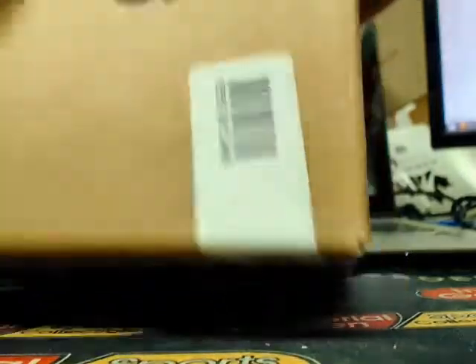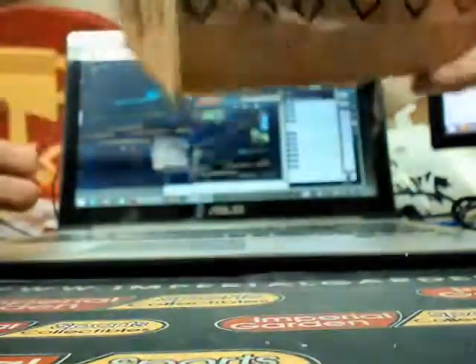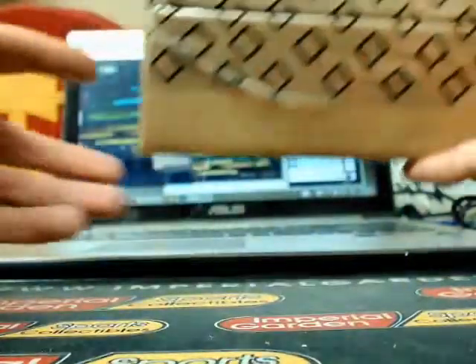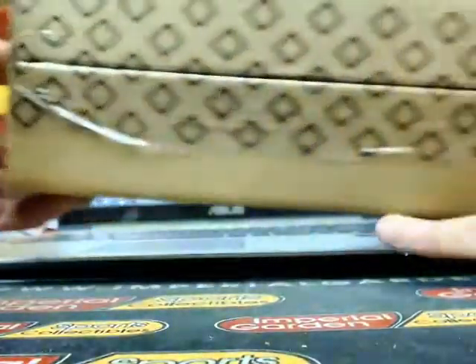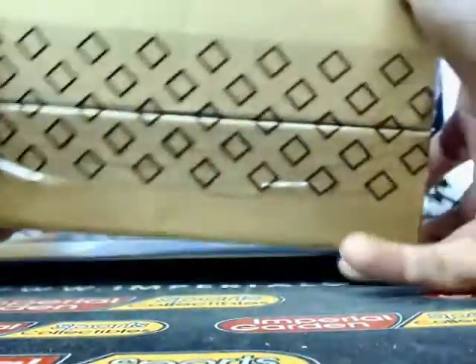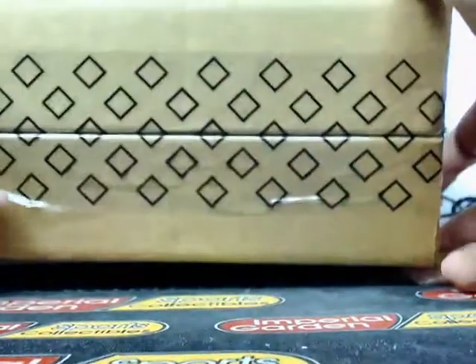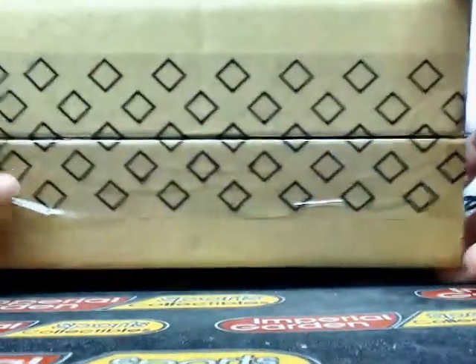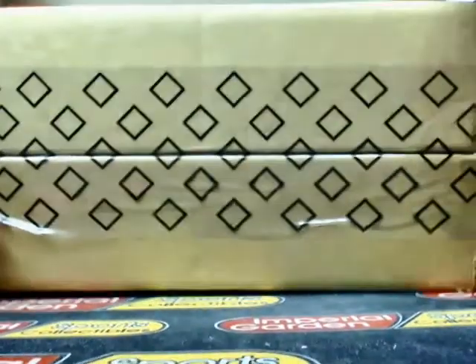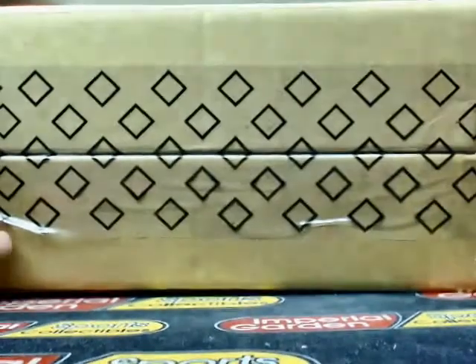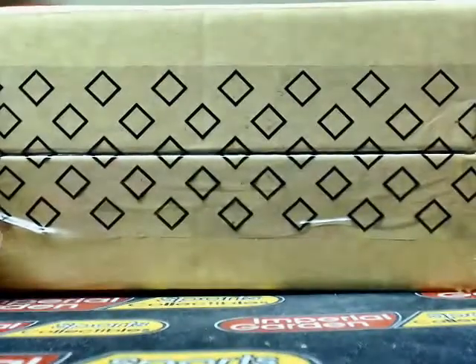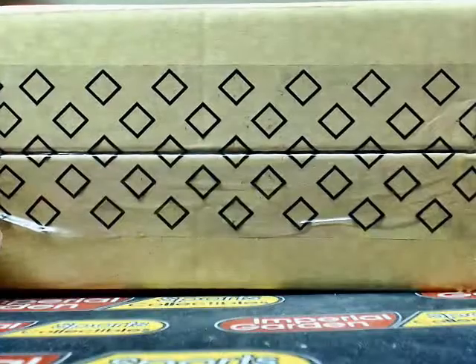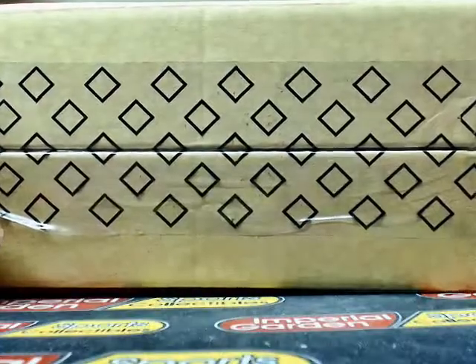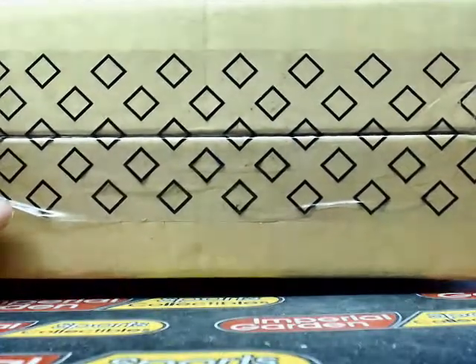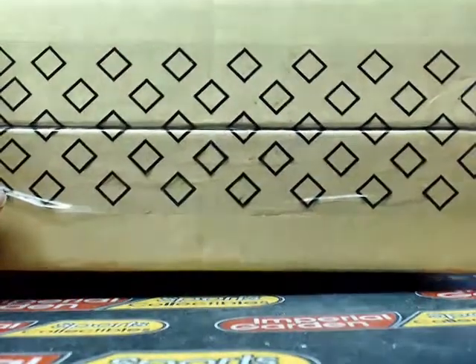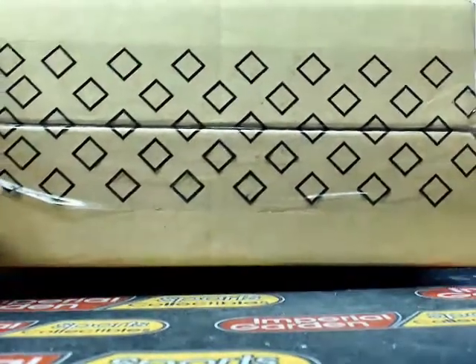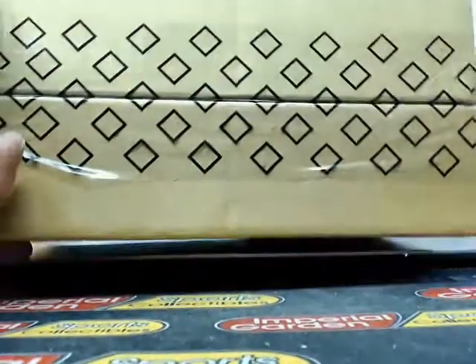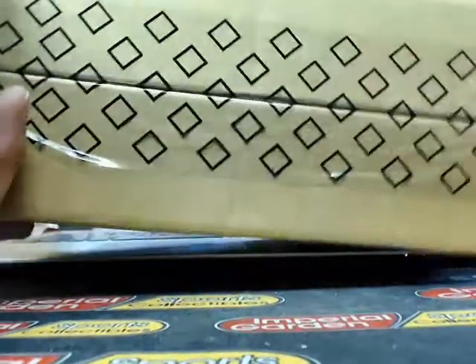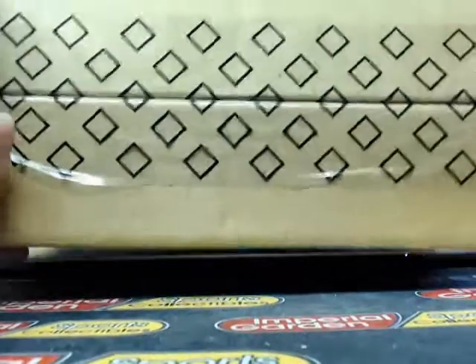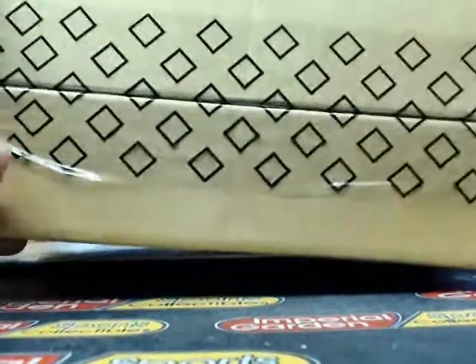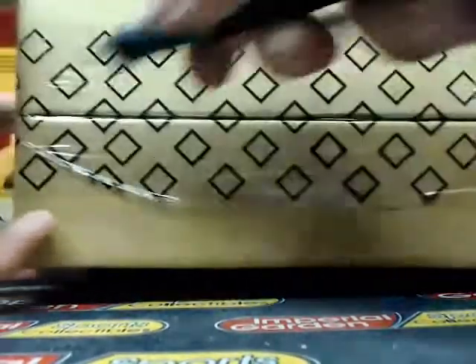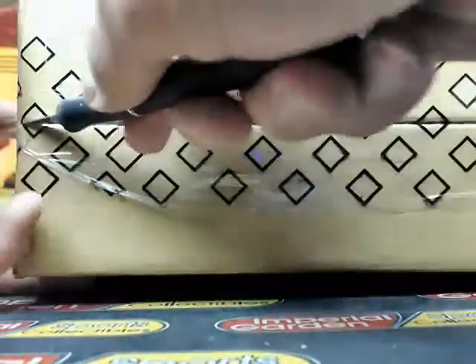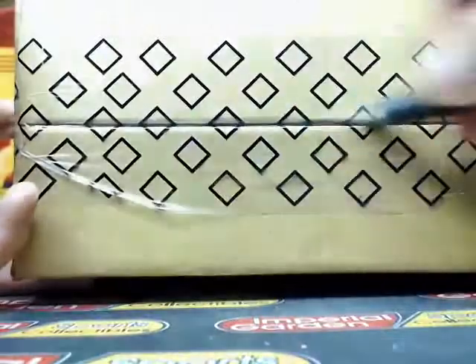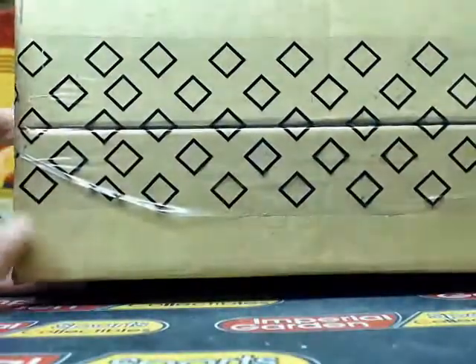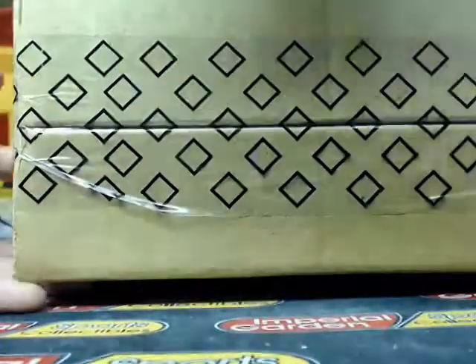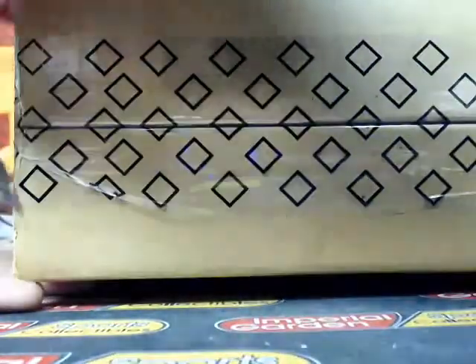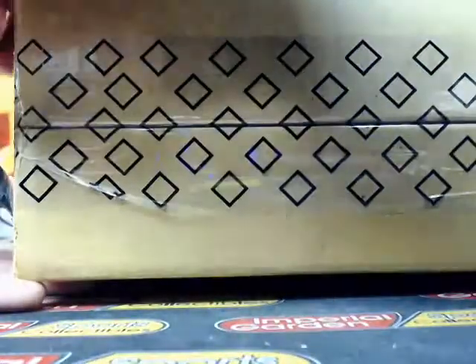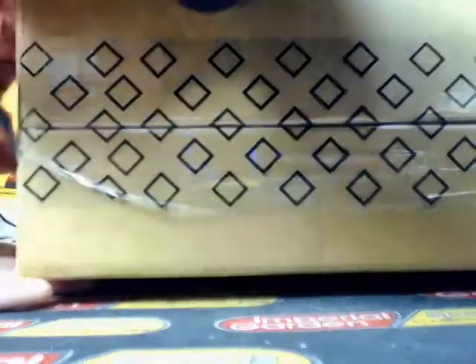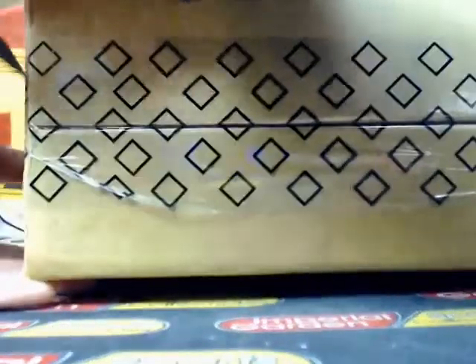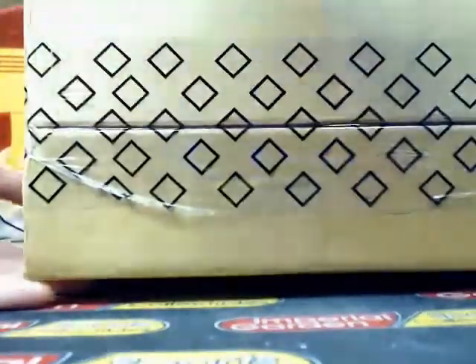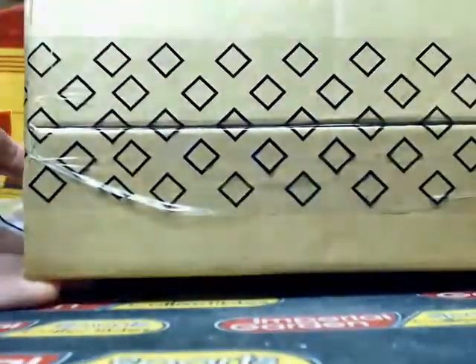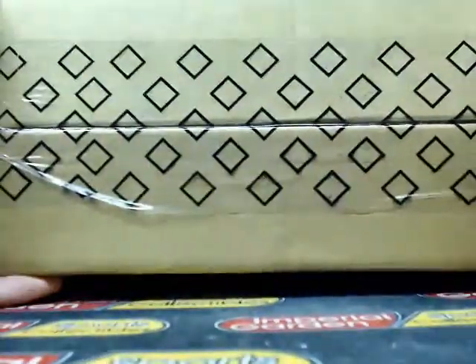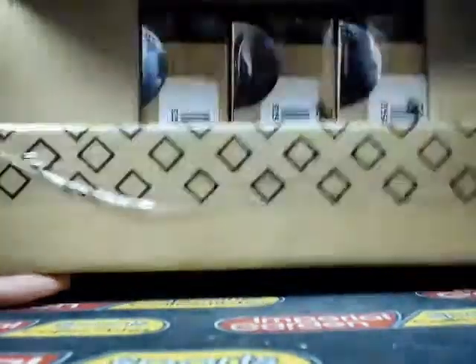Hey there guys, welcome to Imperial. We're just doing one box of Premiere for Tai. It's gonna be slow, pretty much like a box weak type thing, kind of a layaway Premiere.